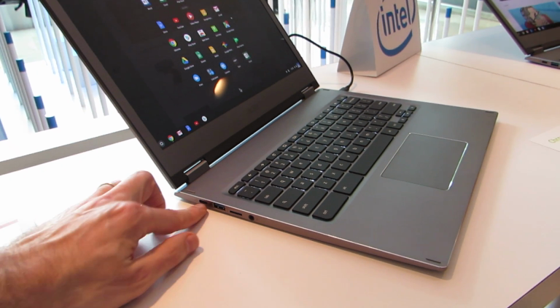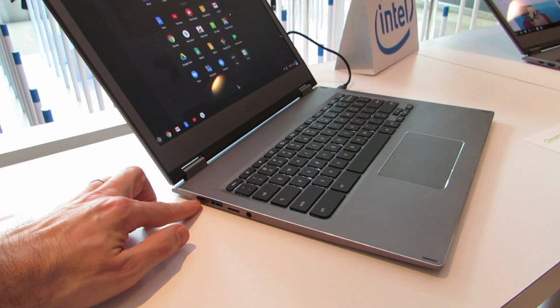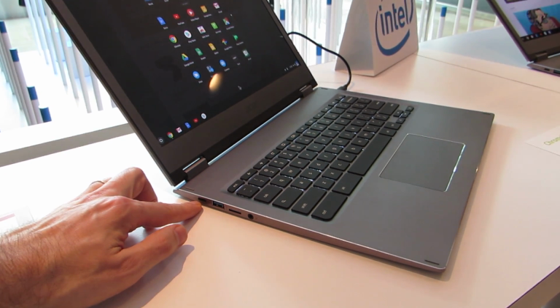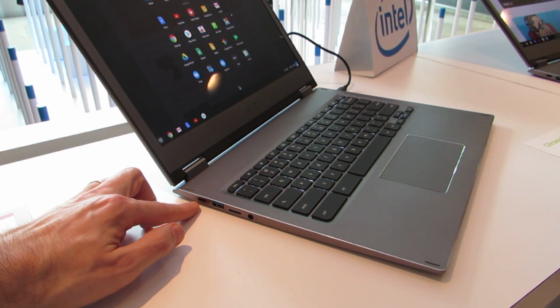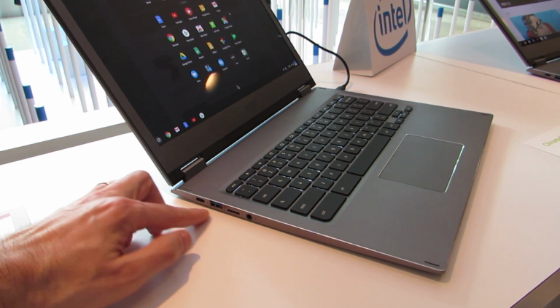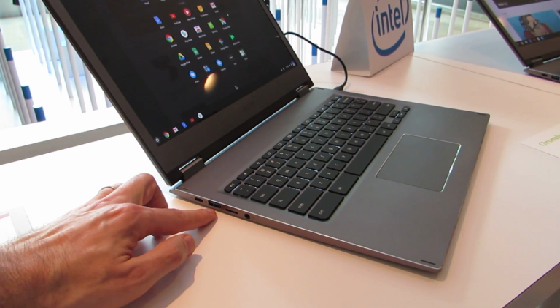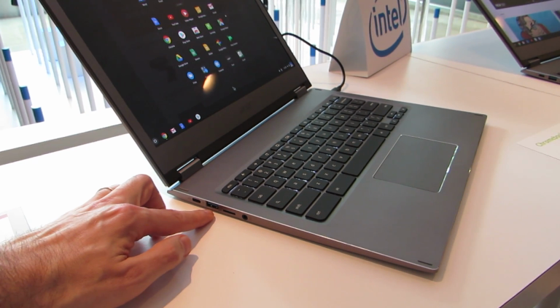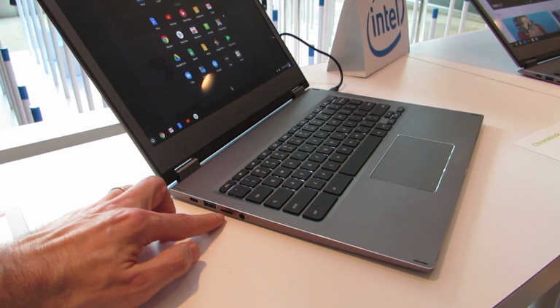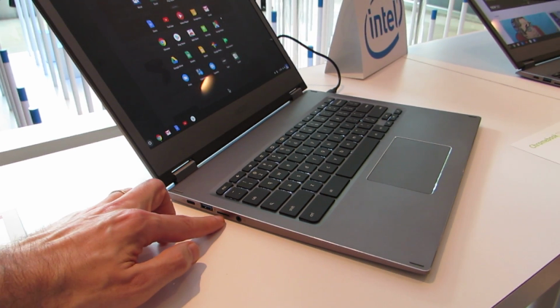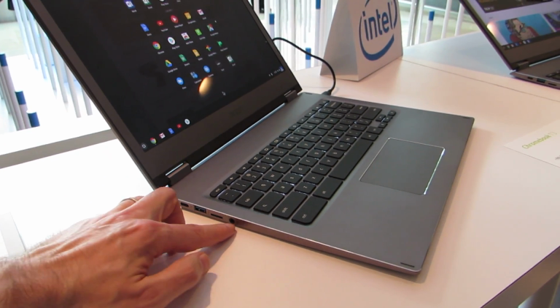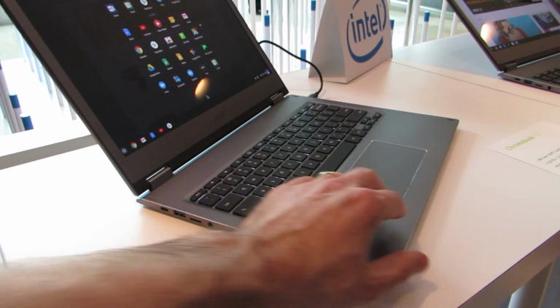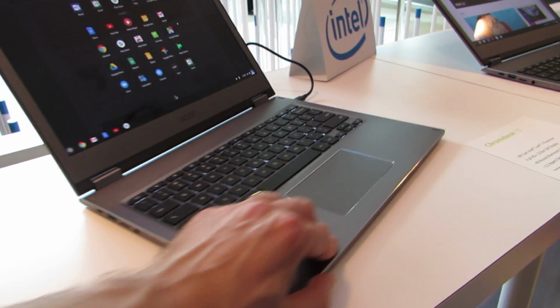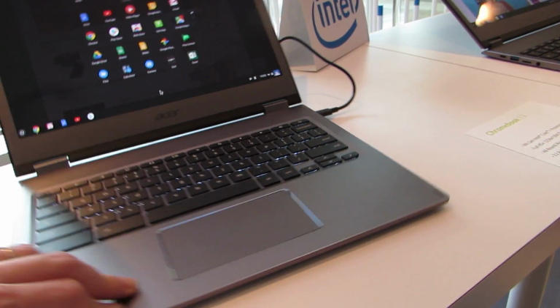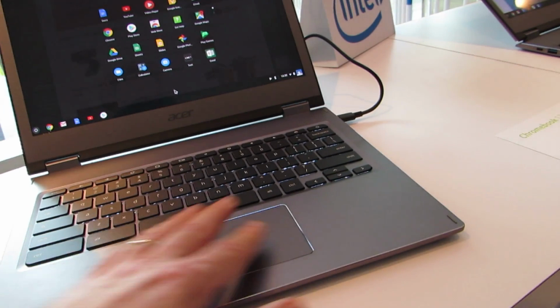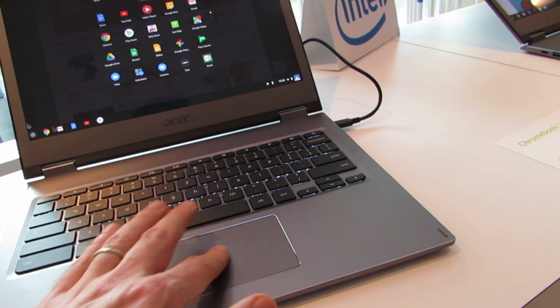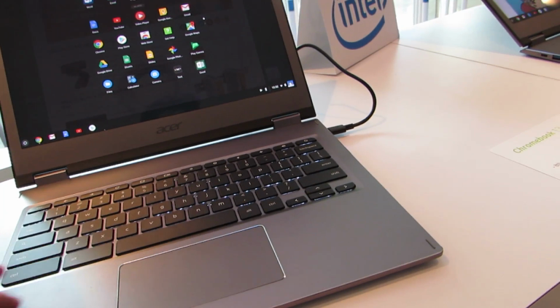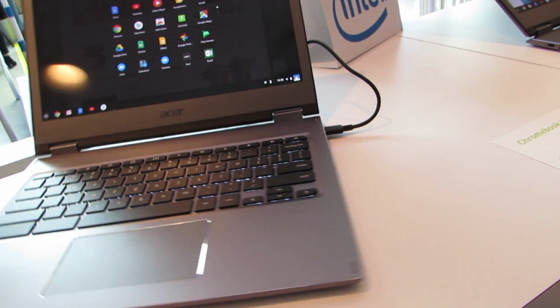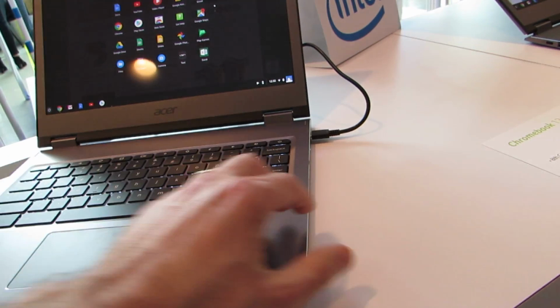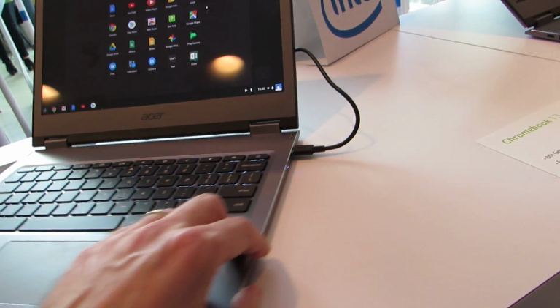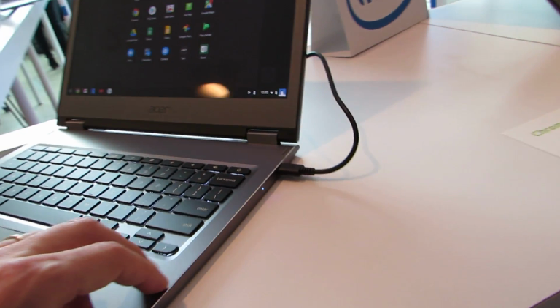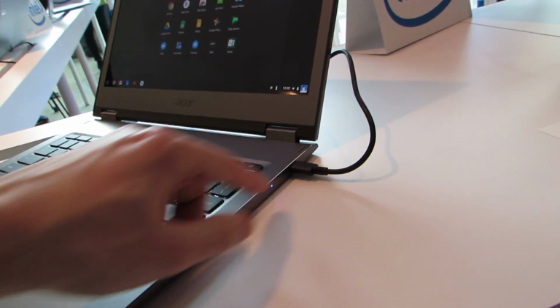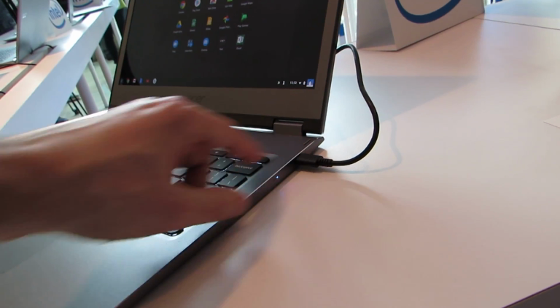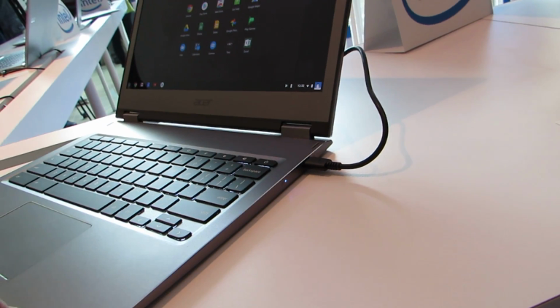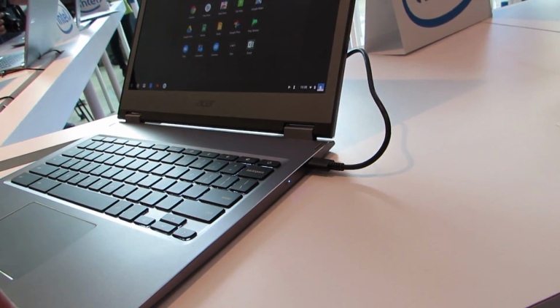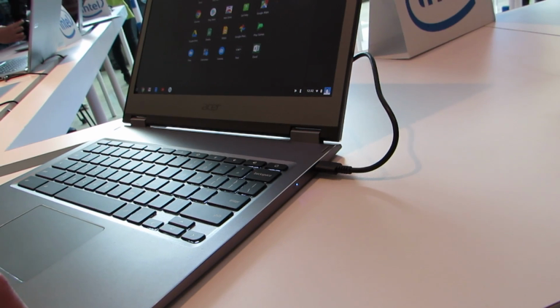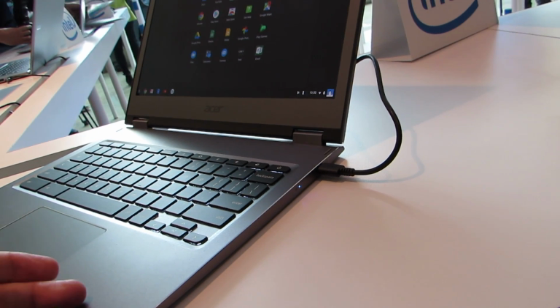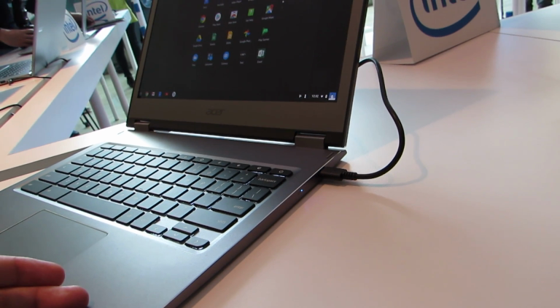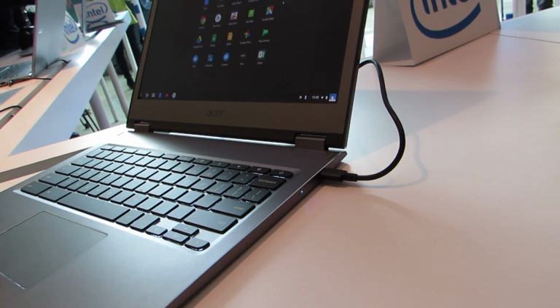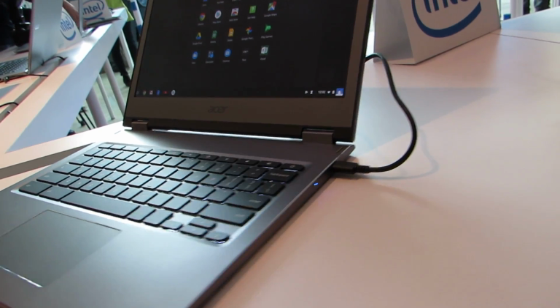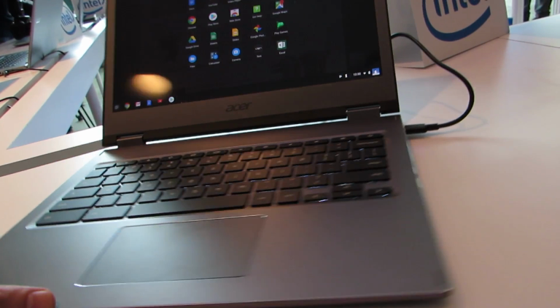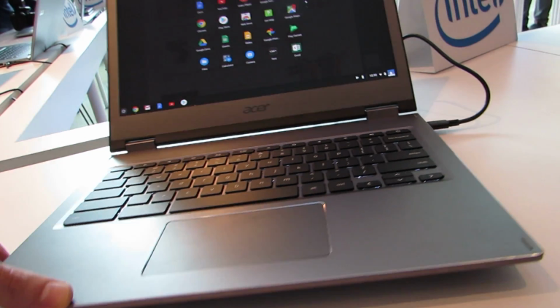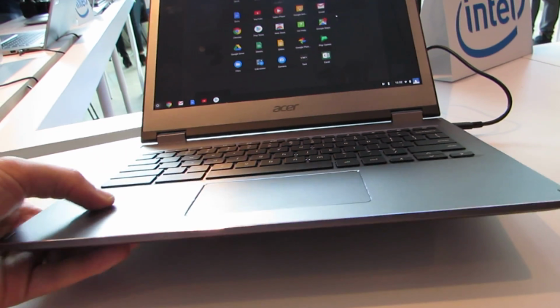We've got a USB Type-C port, USB Type-A 3.0, microSD card slot, and headset jack, plus a fairly decent touchpad below a backlit keyboard. There's another USB Type-C port on the other side, which is also used for charging.